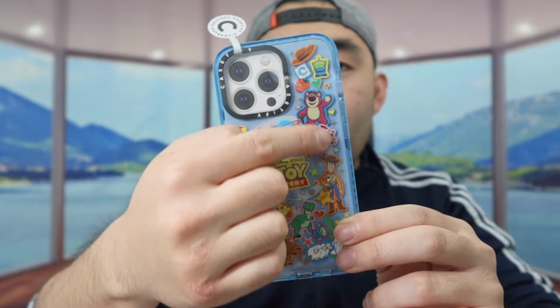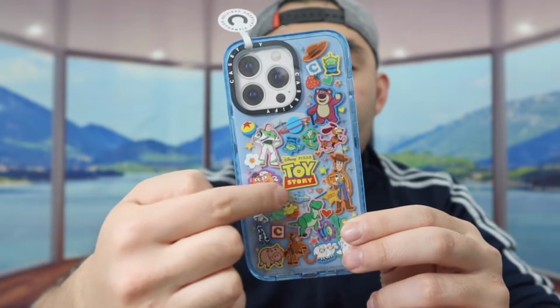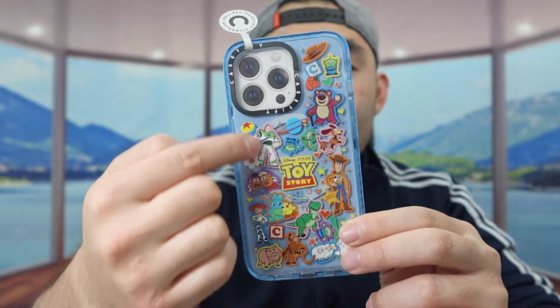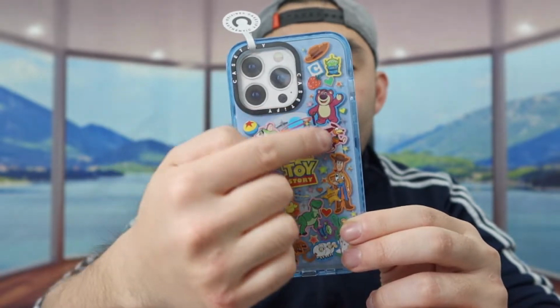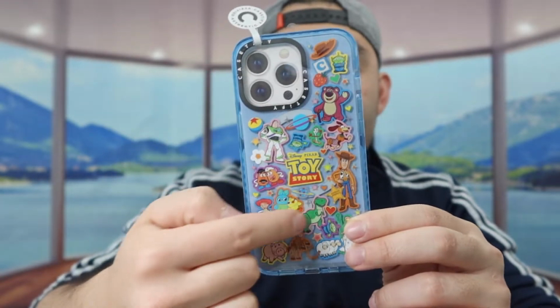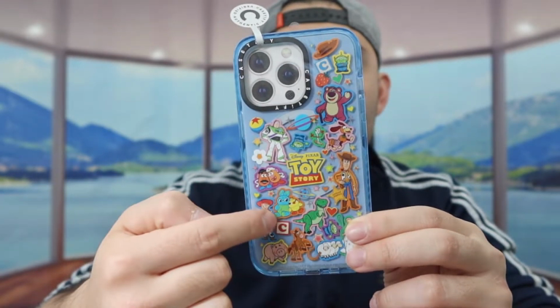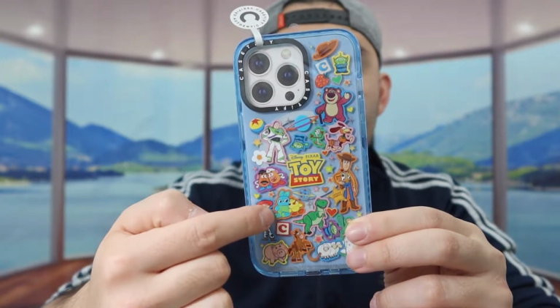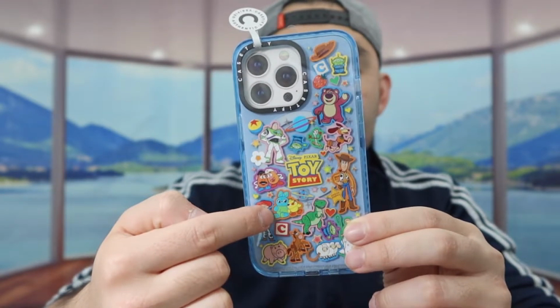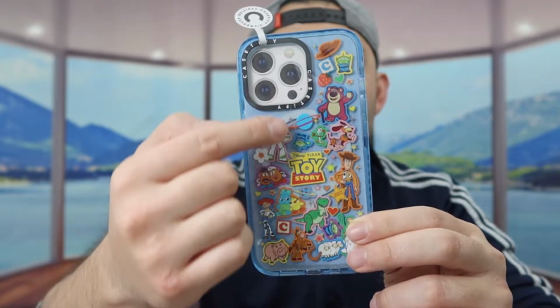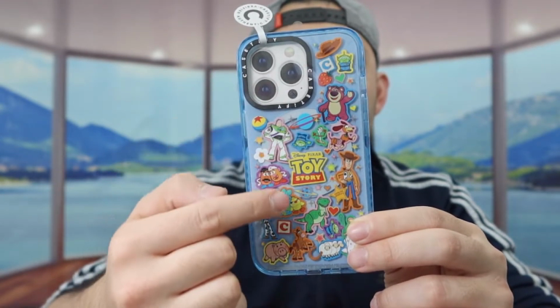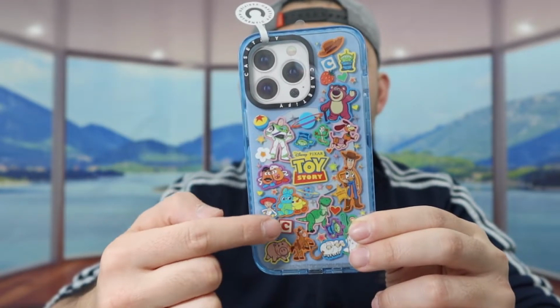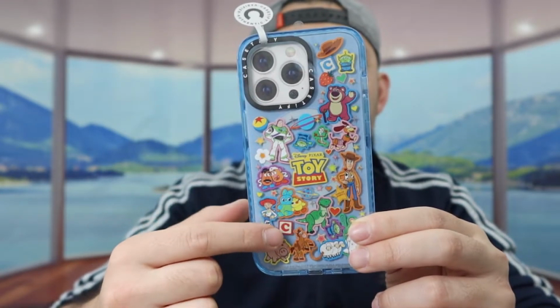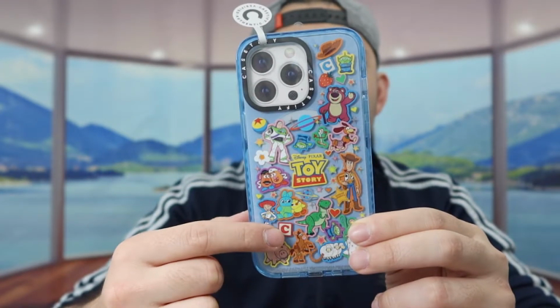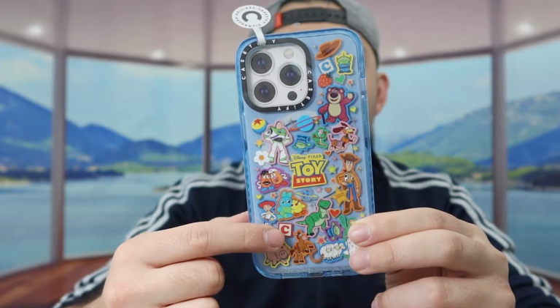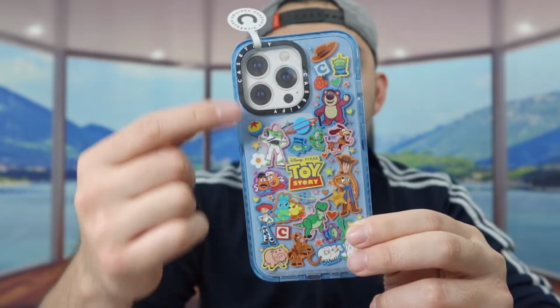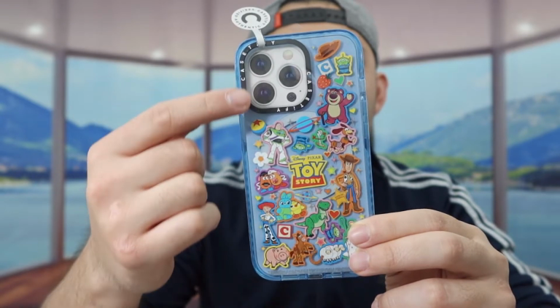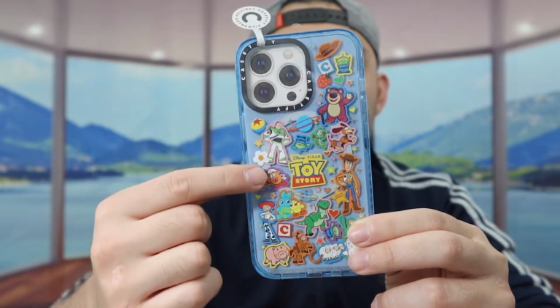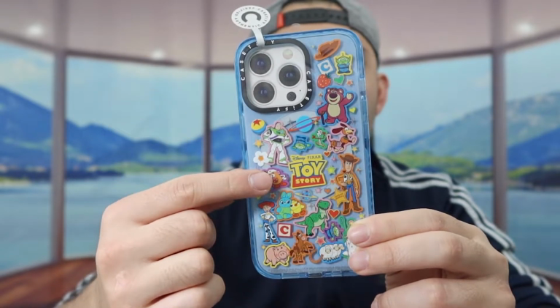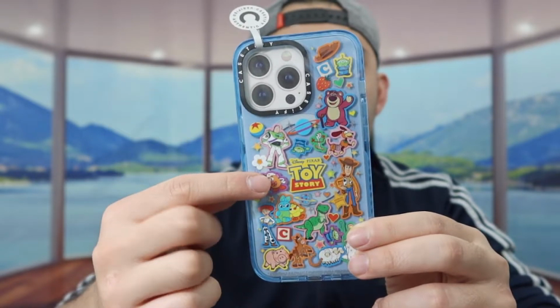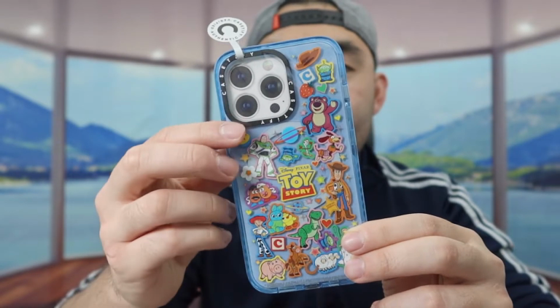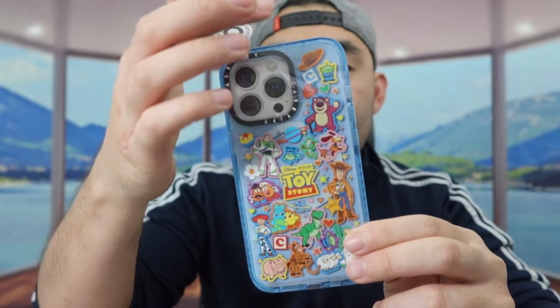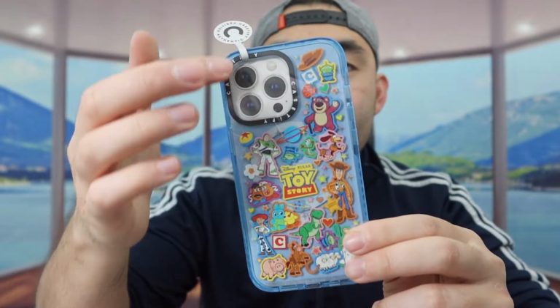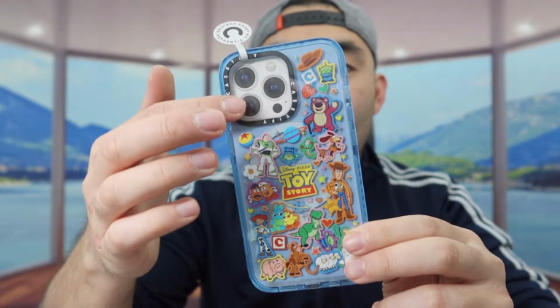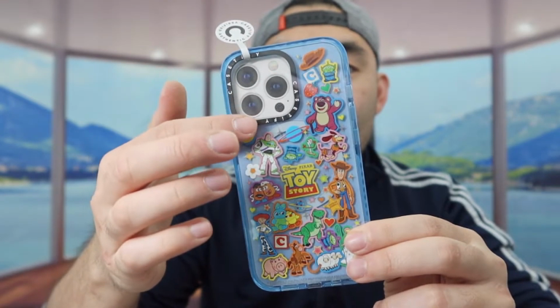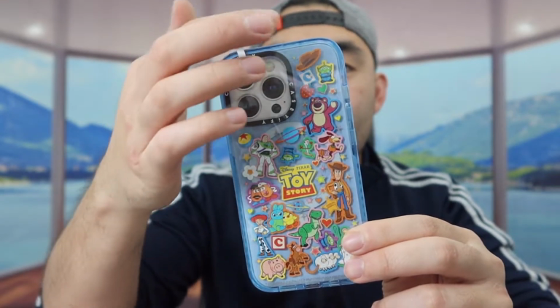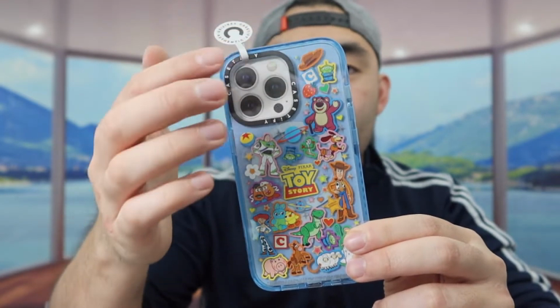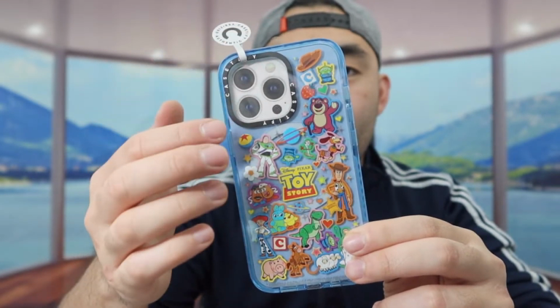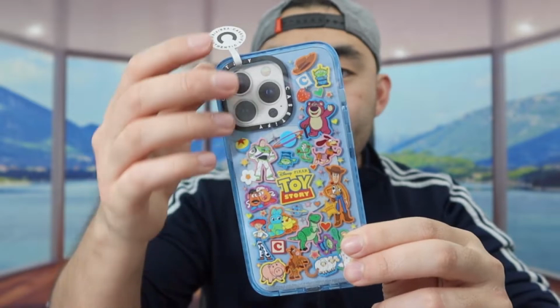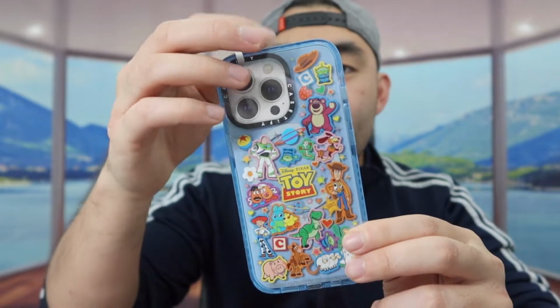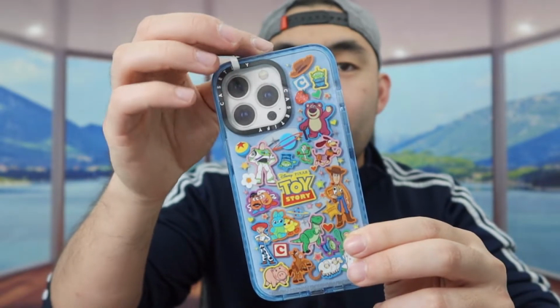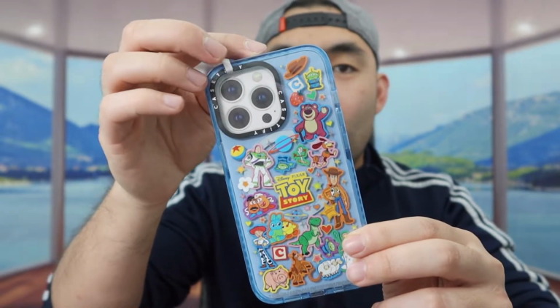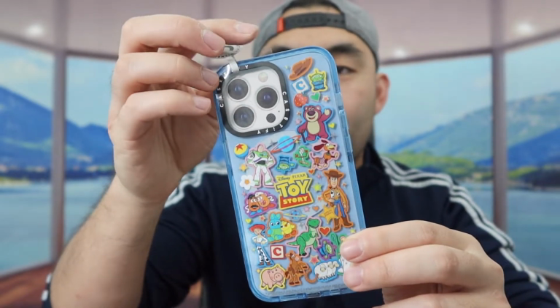For the middle part we do have the MagSafe wireless charging option. The design of this one is actually pretty cool — it's like a limited edition Toy Story design. First I'm actually taking off all the wrappers or the different layers on here to give you guys a better point of view of the product.